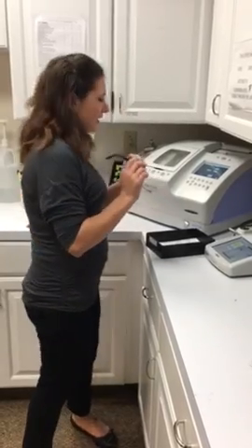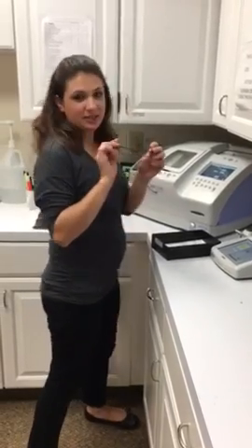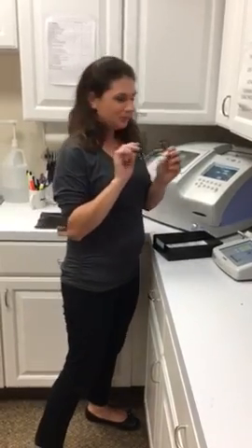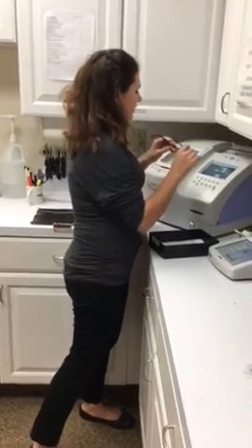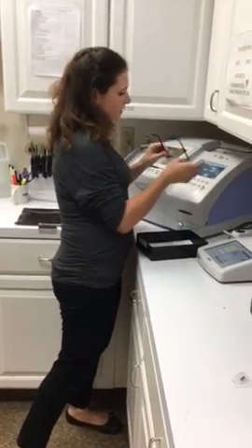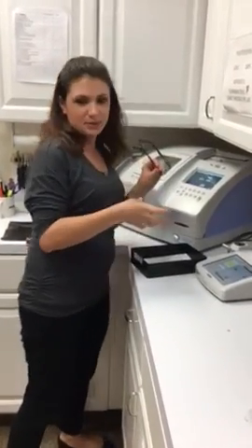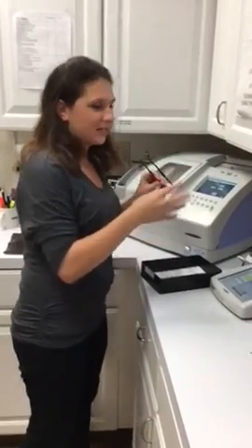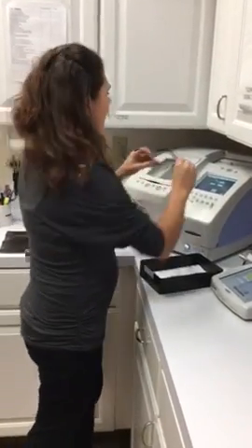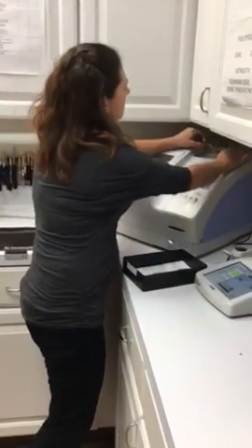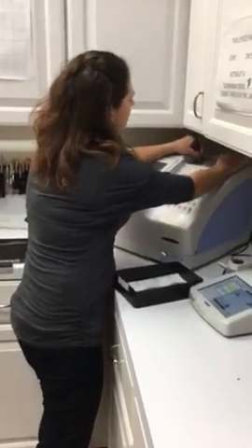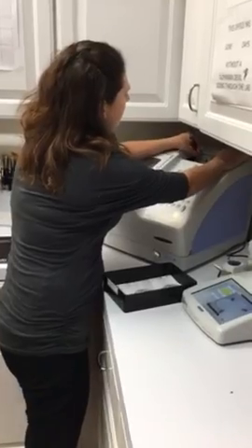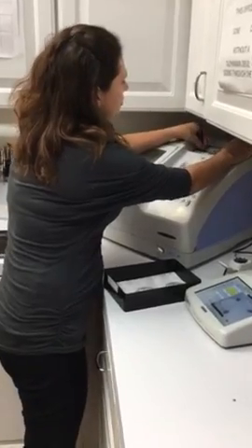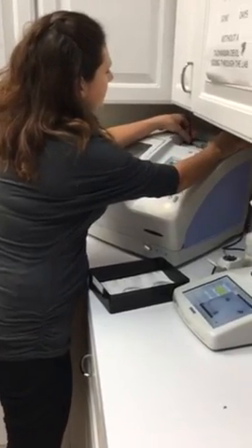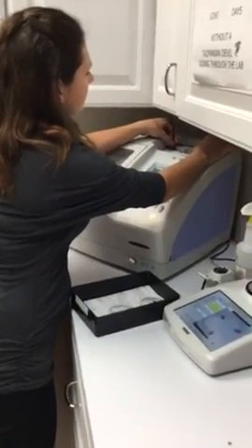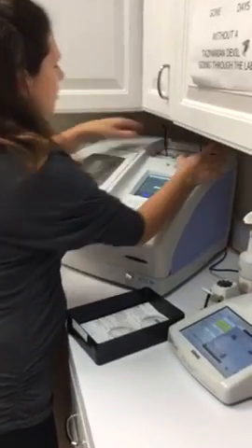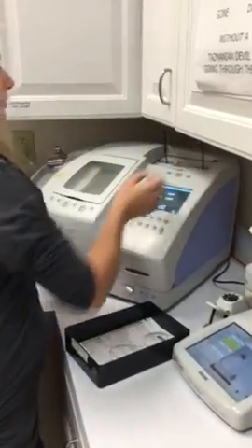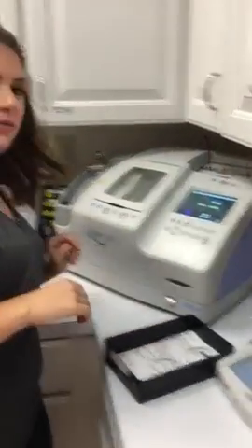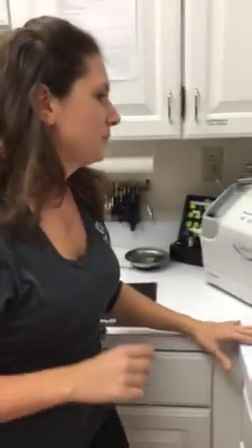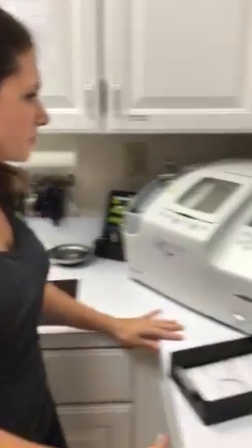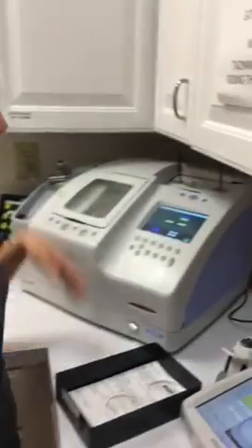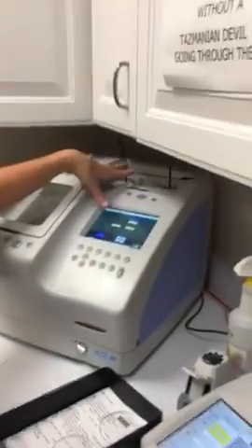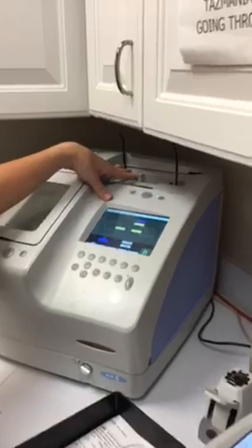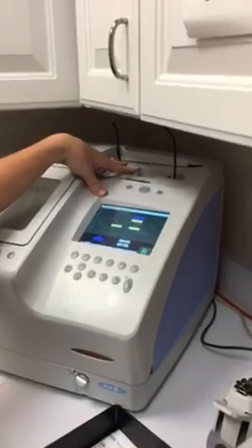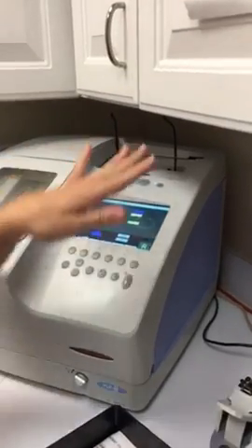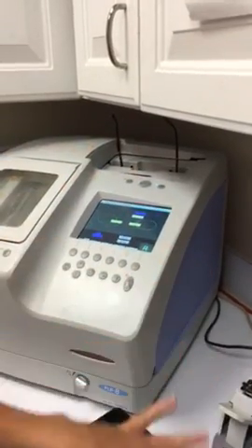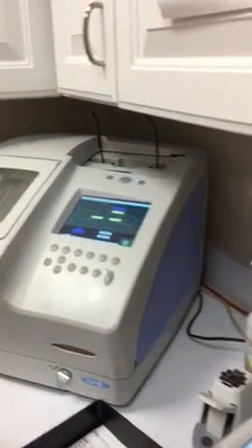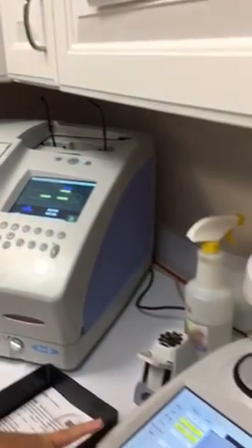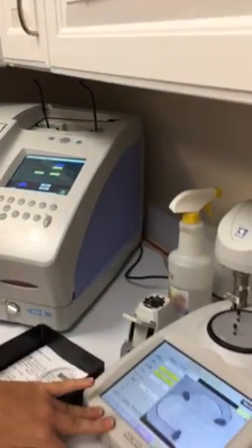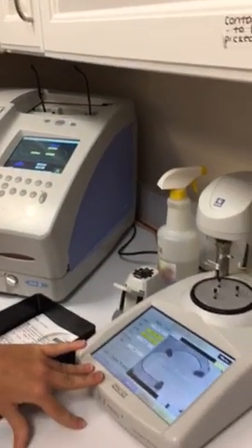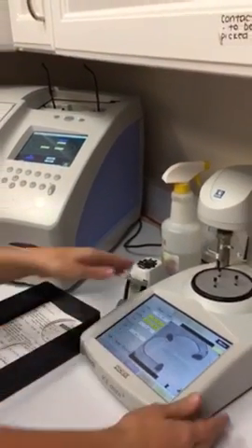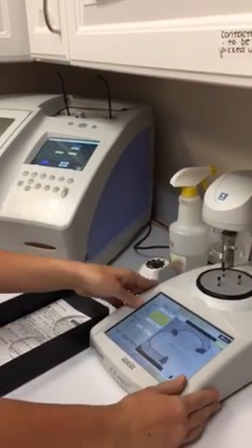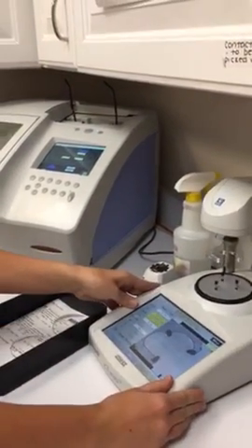So right now I'm going to take the frame, tuck the demo lenses out, and put it here in our tracer. This traces the pattern of the frame, and it takes the information here and transfers it to our blocker right here.